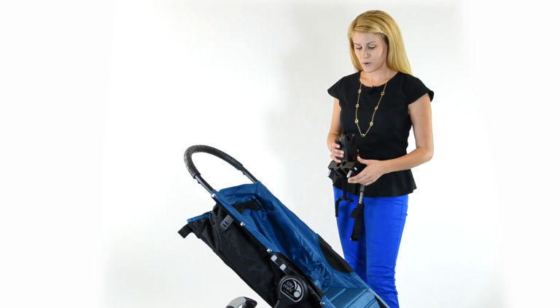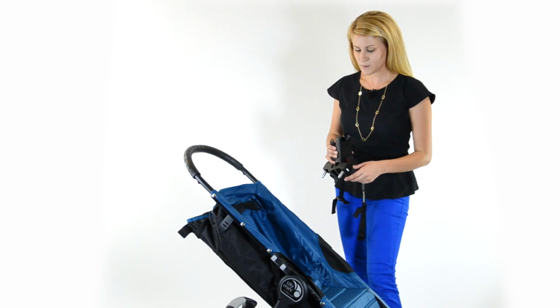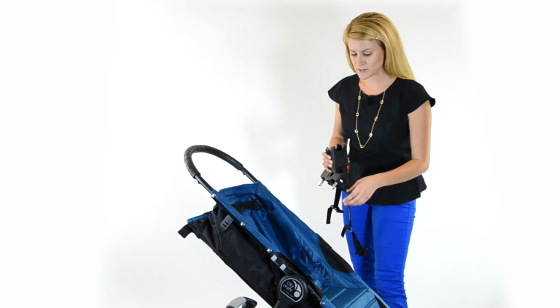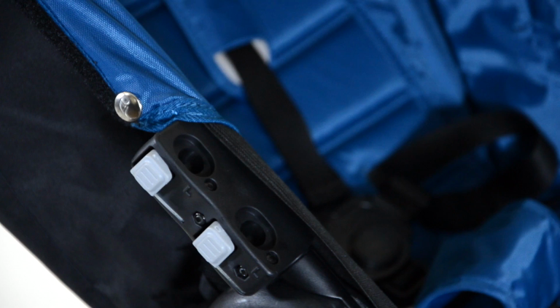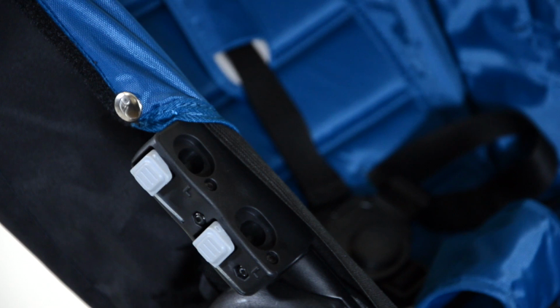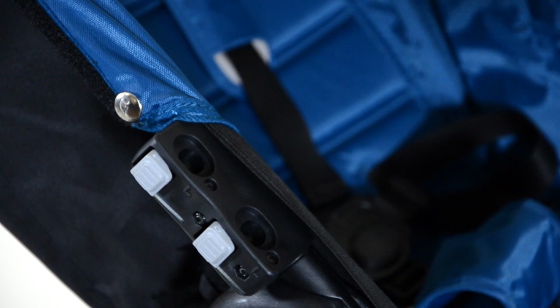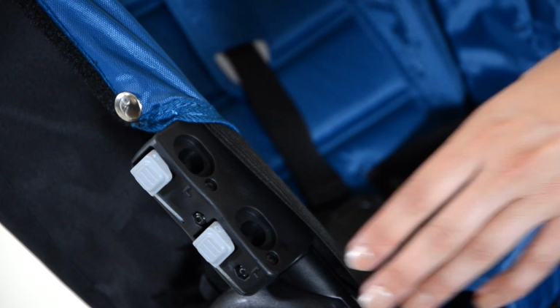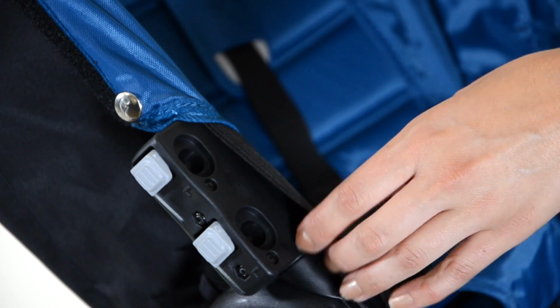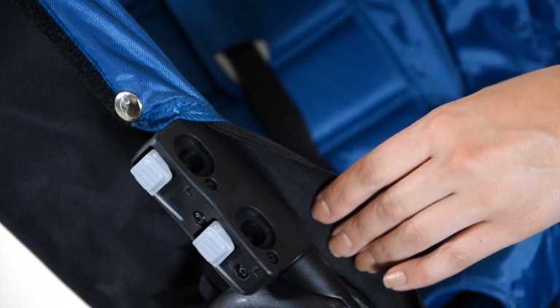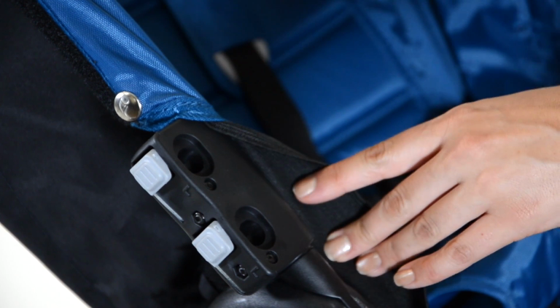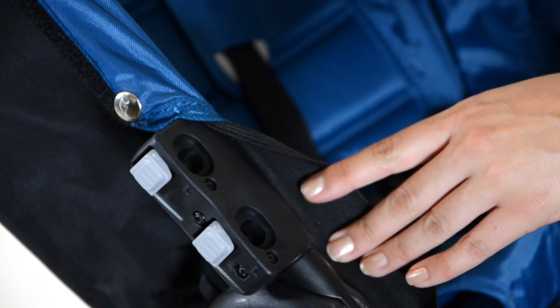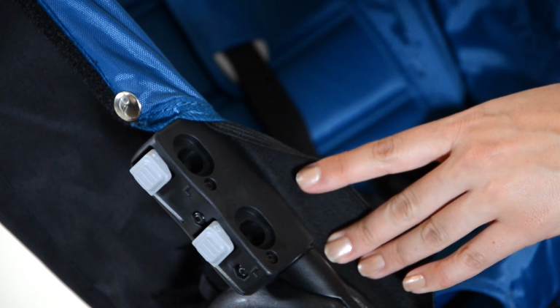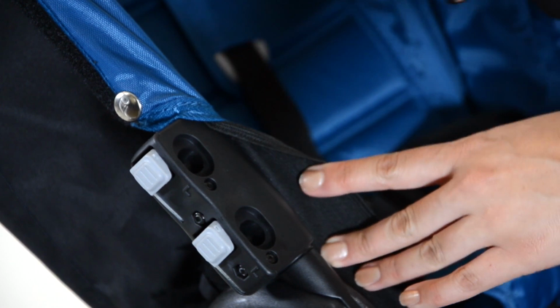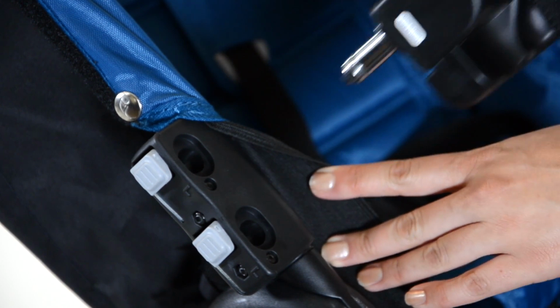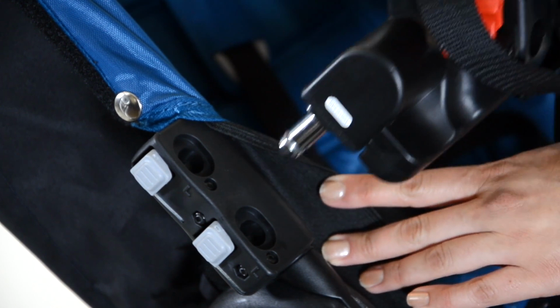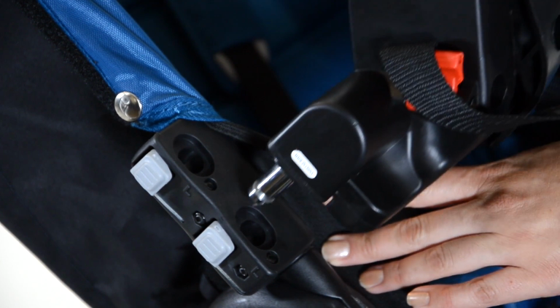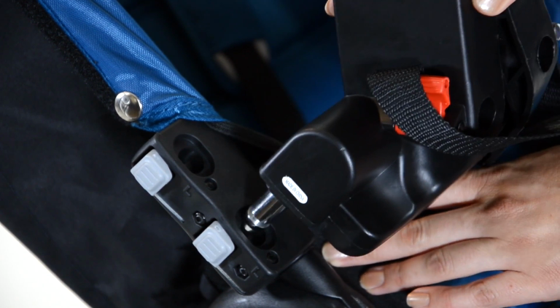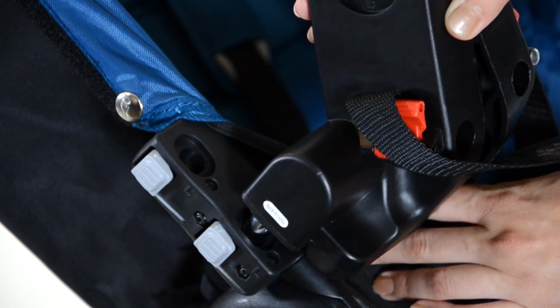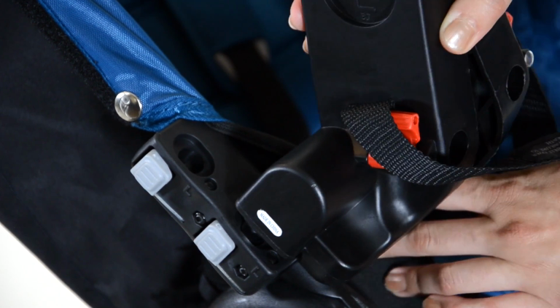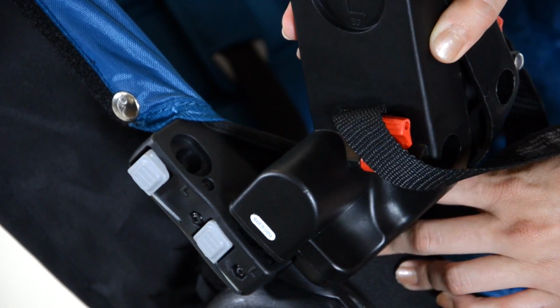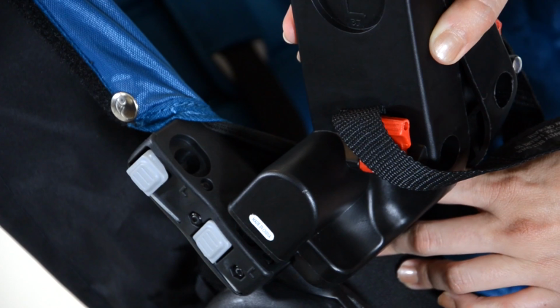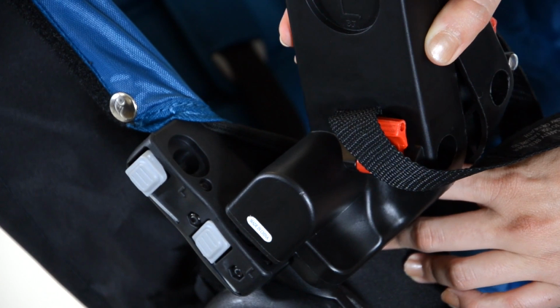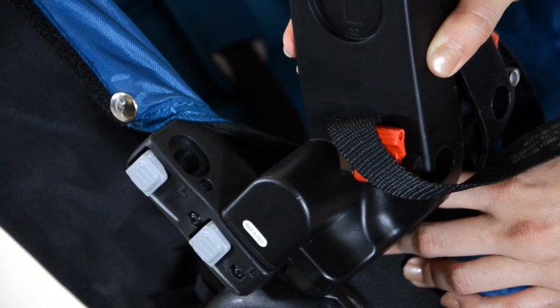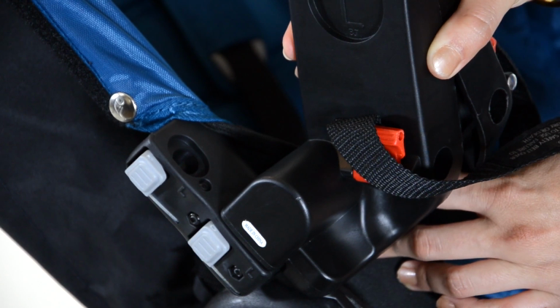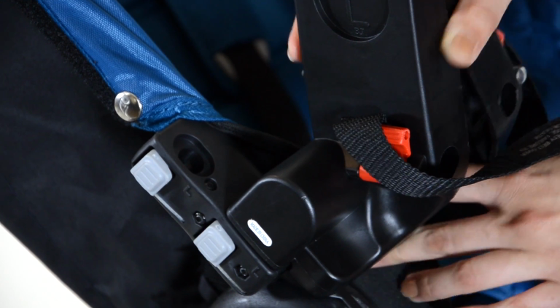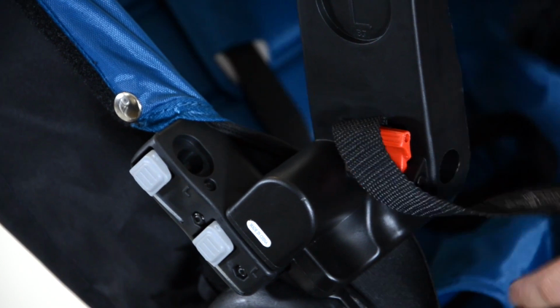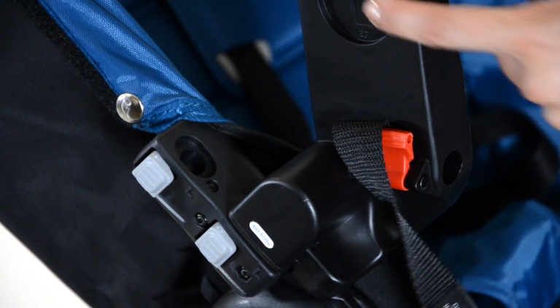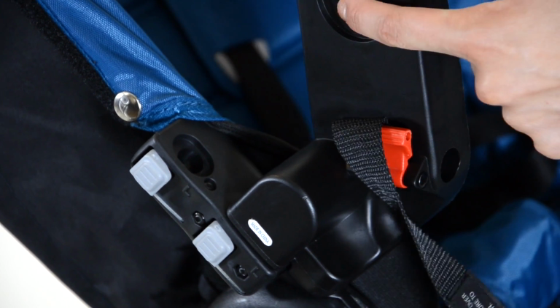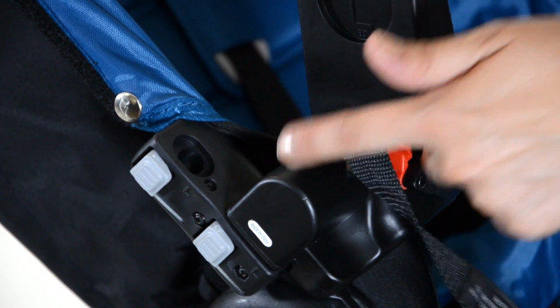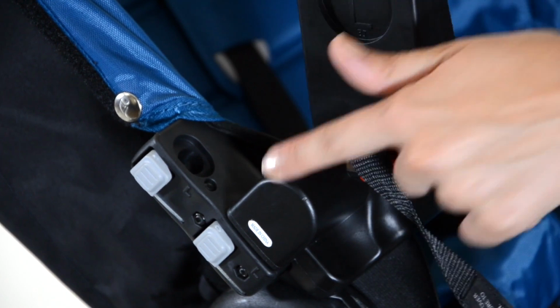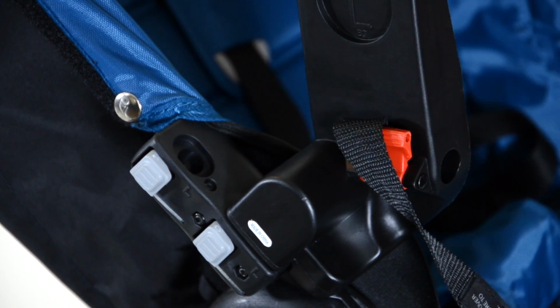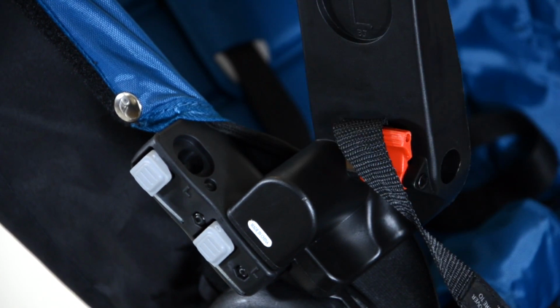What you want to do is pull the elastic away from the frame, then click in the adapter with the L on the left side.